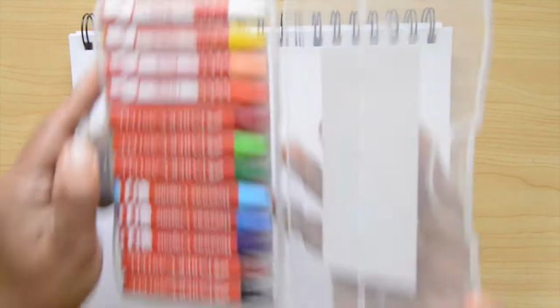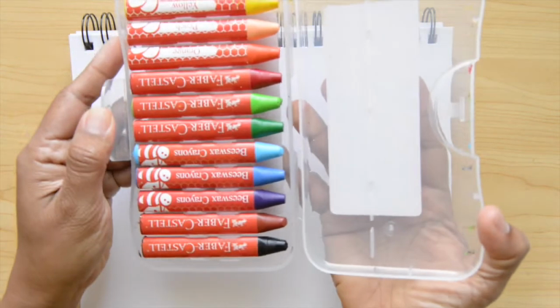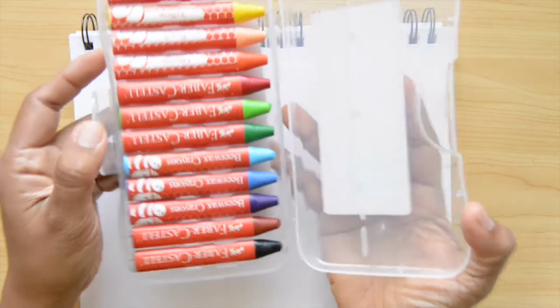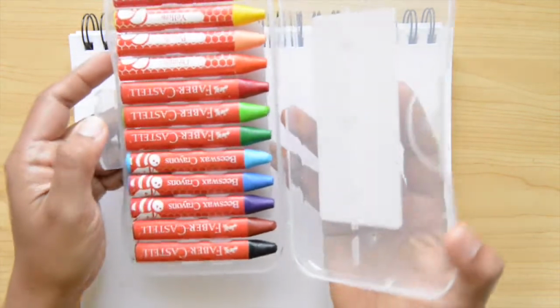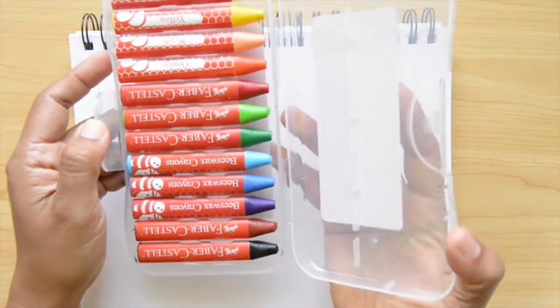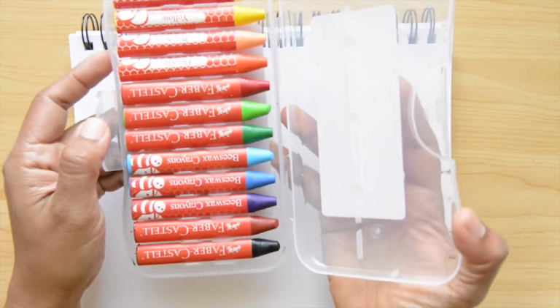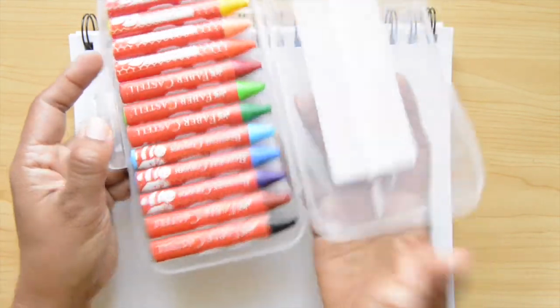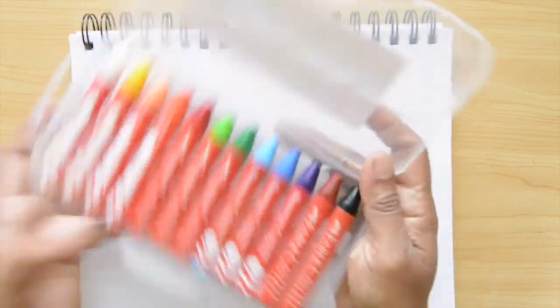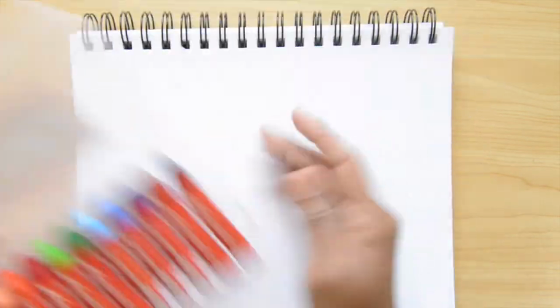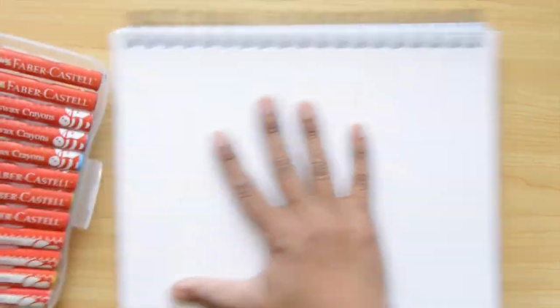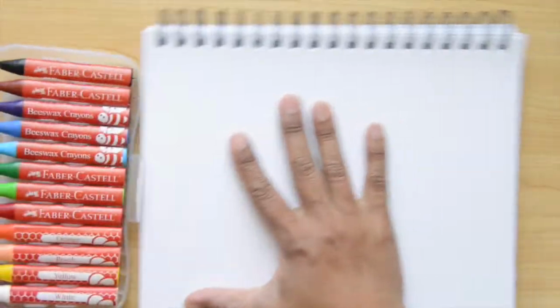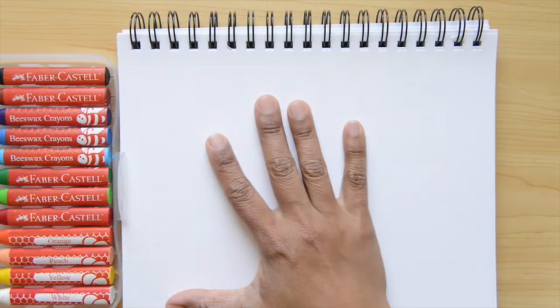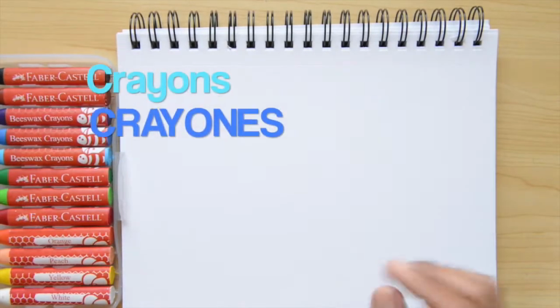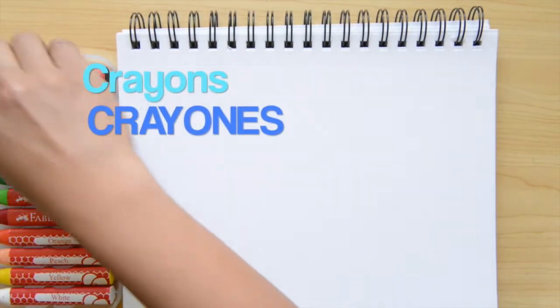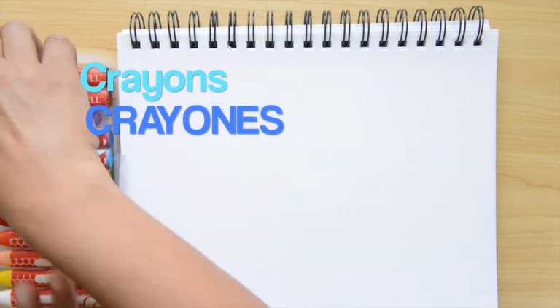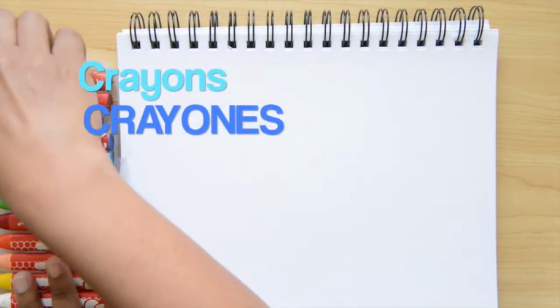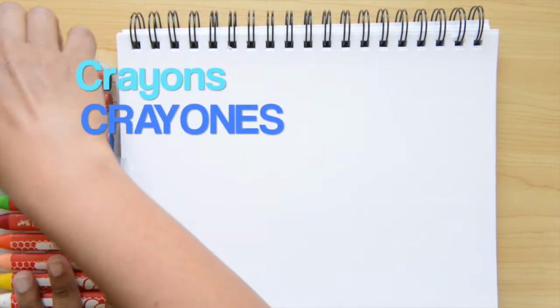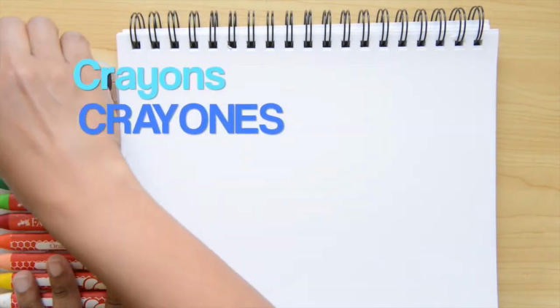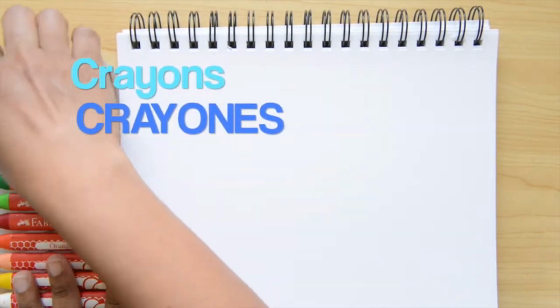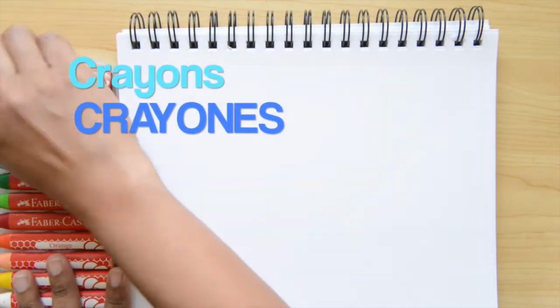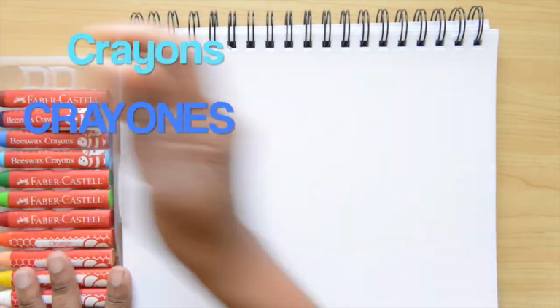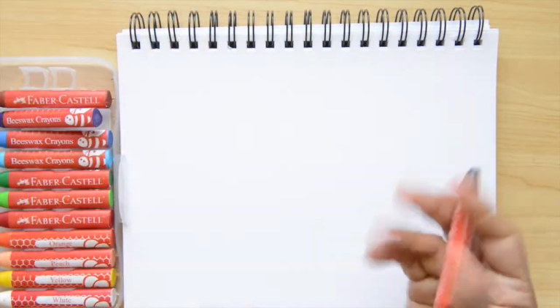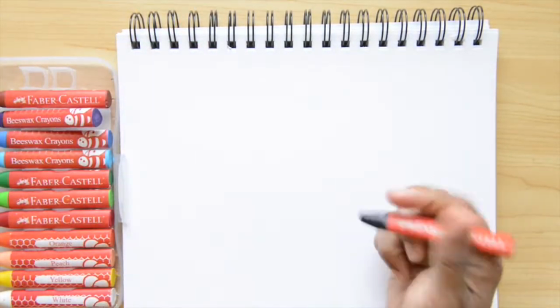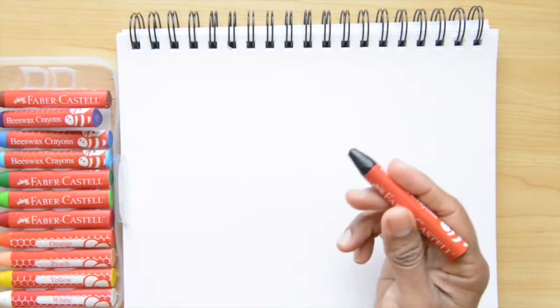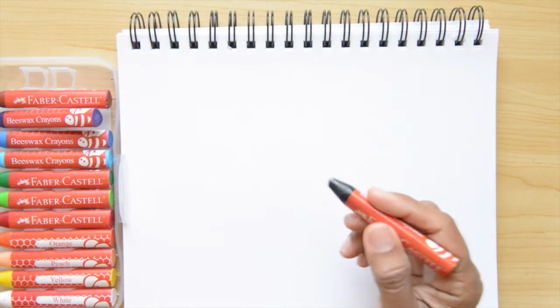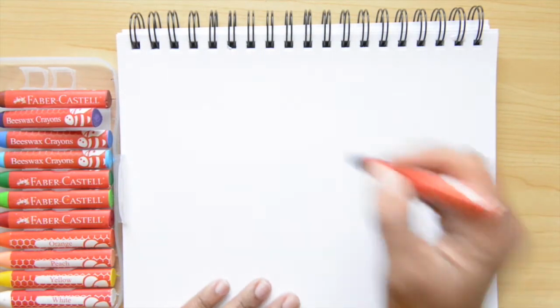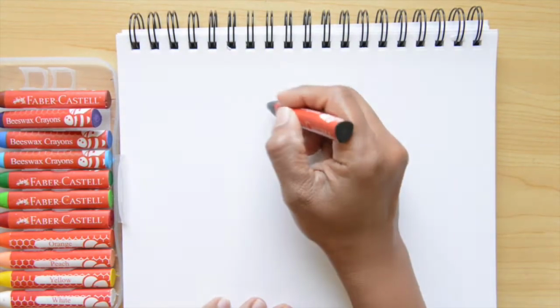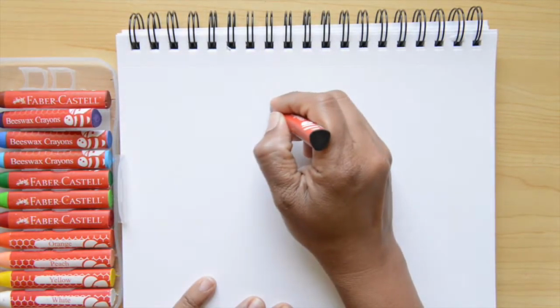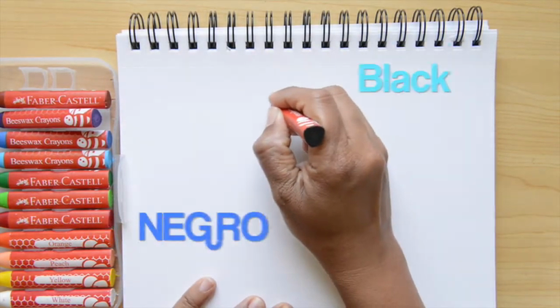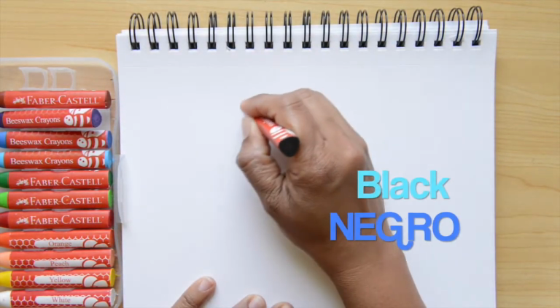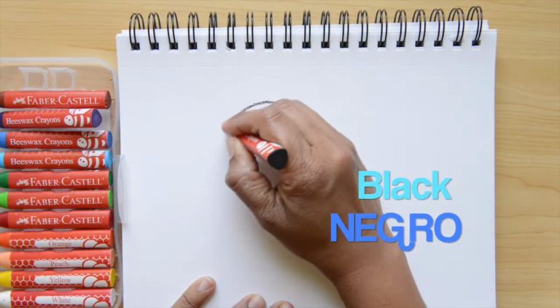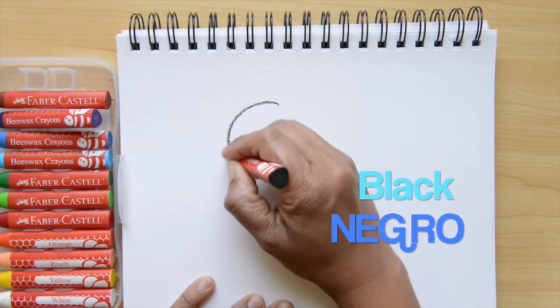We're gonna start today using crayons. Crayons in Spanish, we say crayones. I'm gonna set up my paper and take my black color. Black is negro.